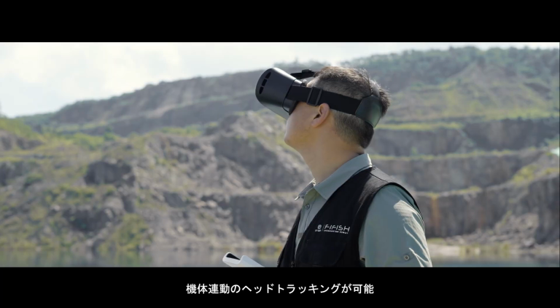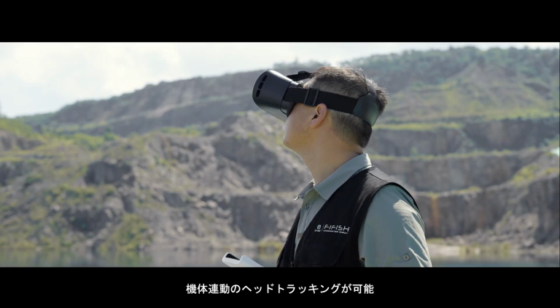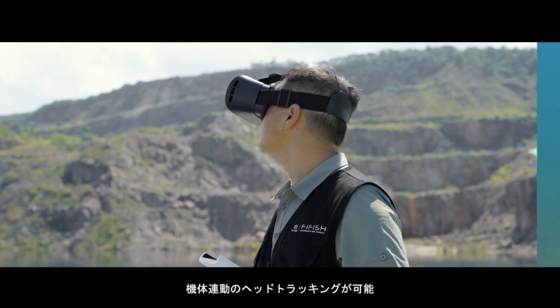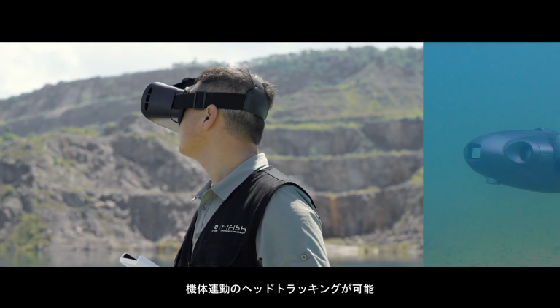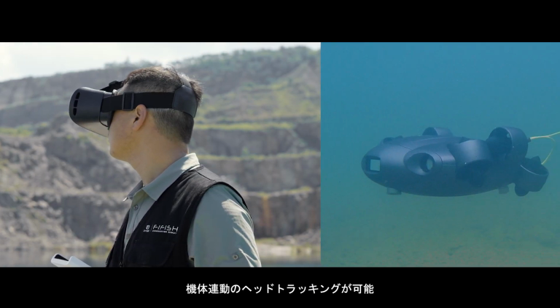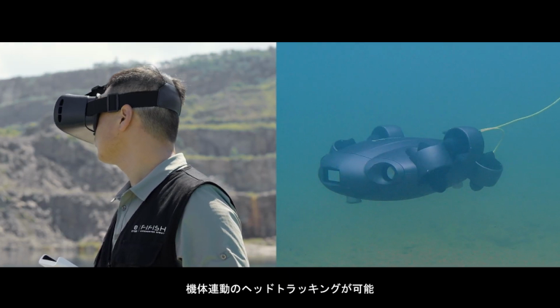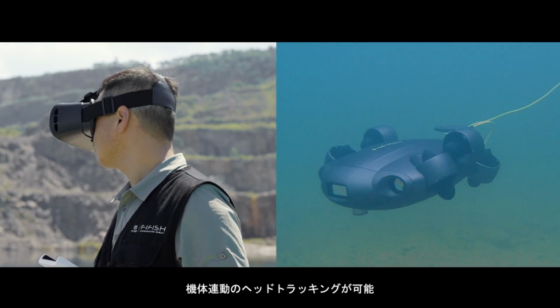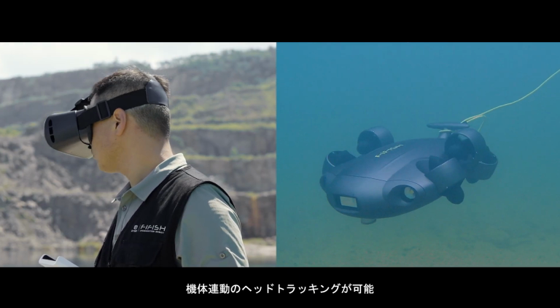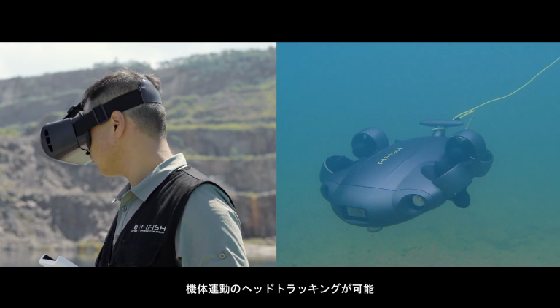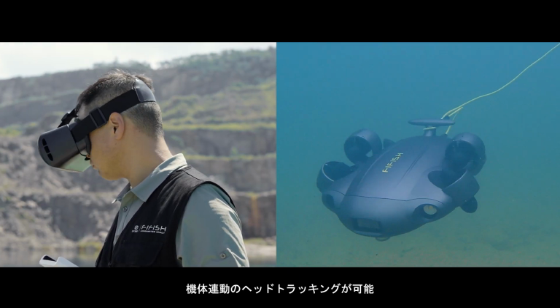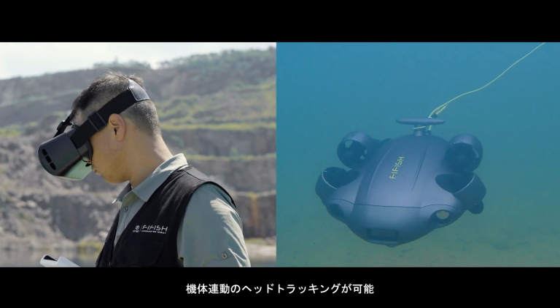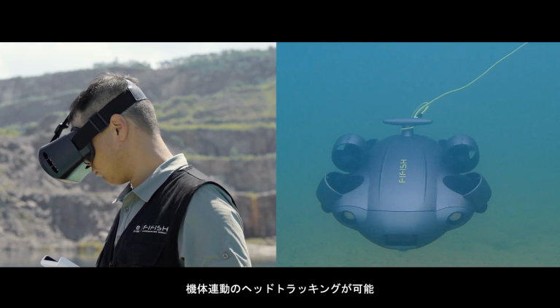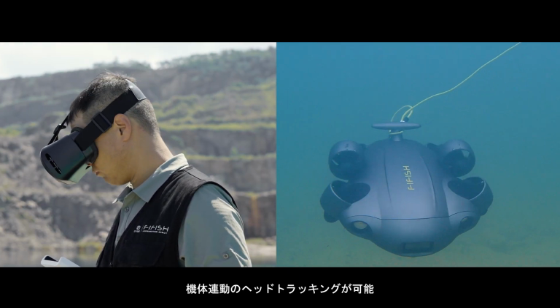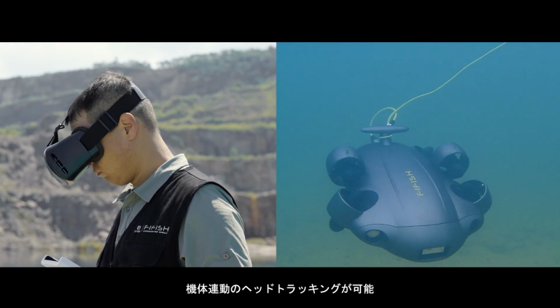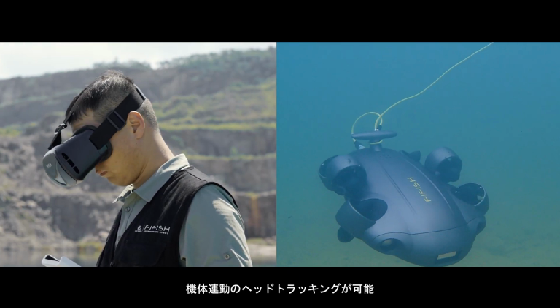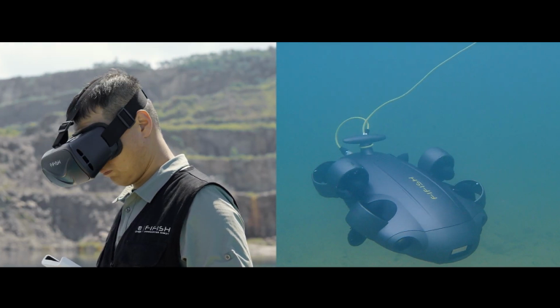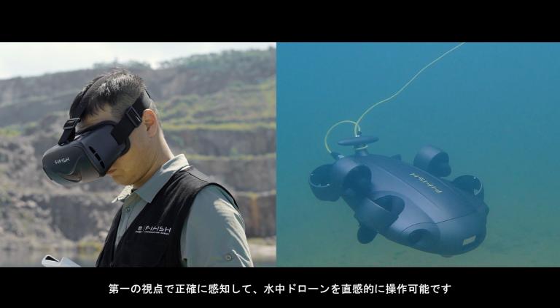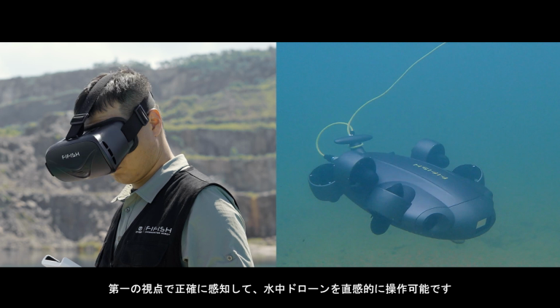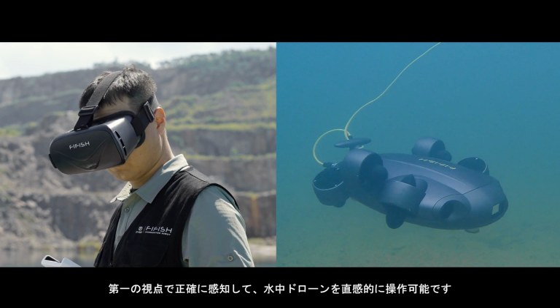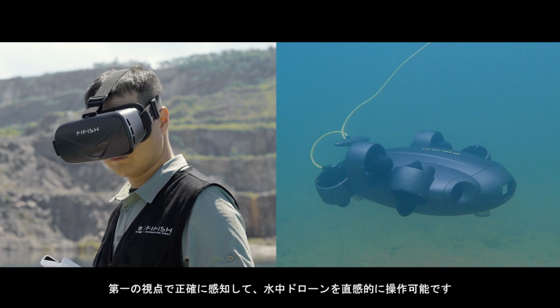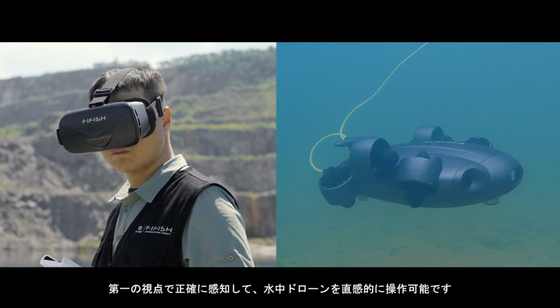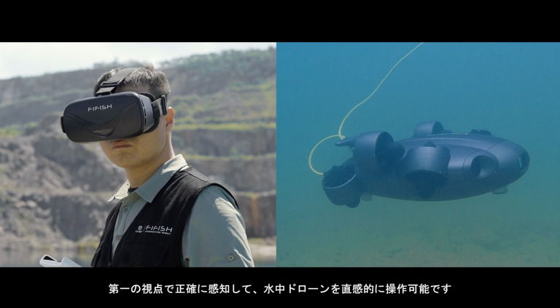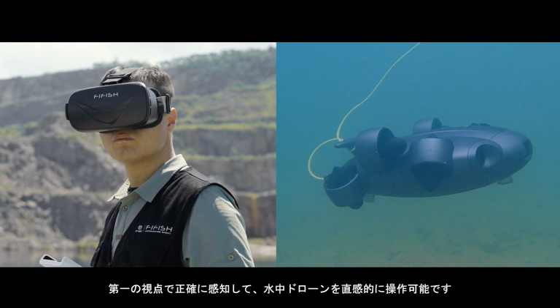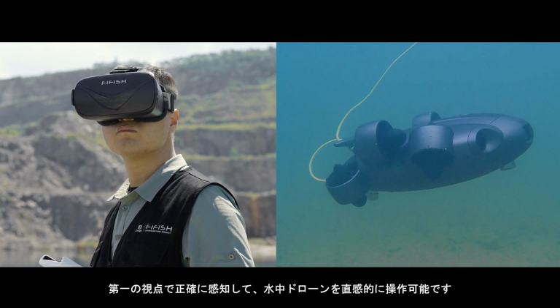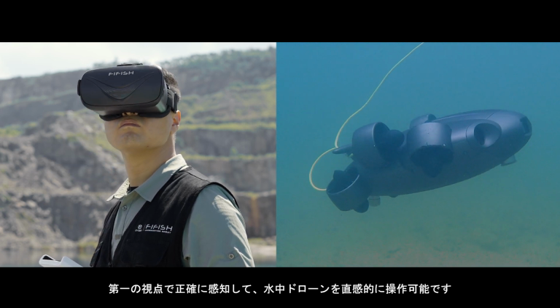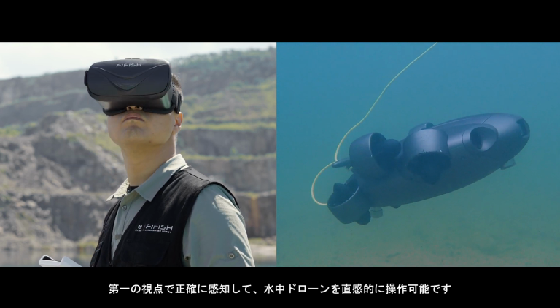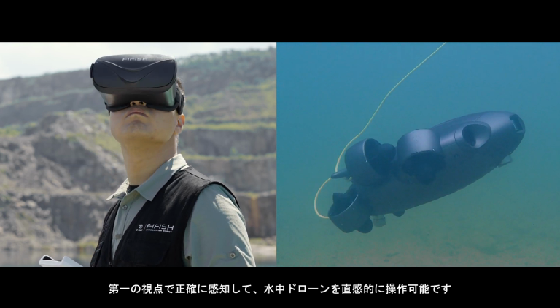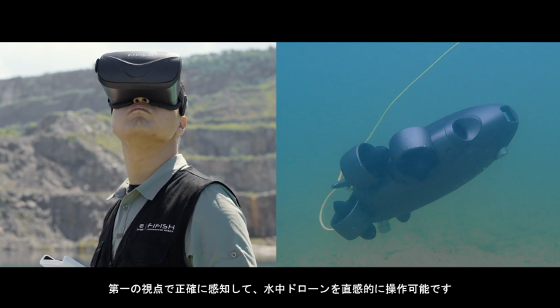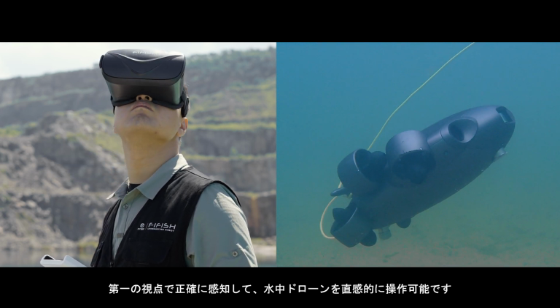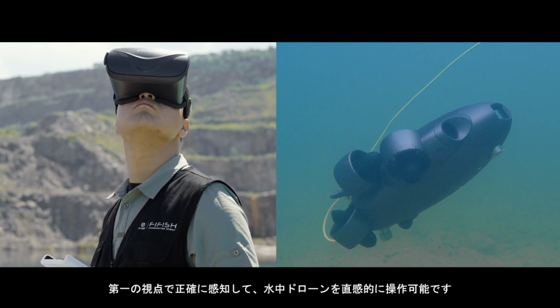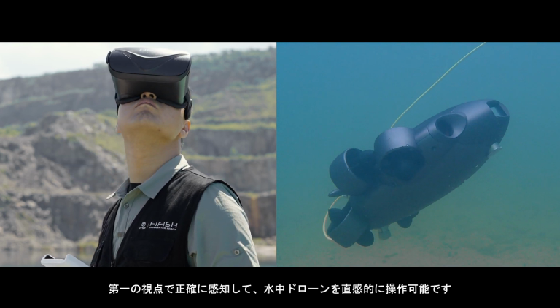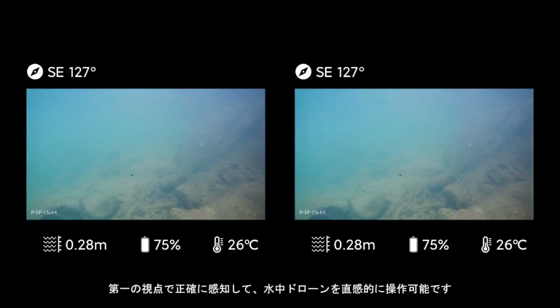Our VR head tracking leverages unique sensory controls, delivering an immersive experience in first-person view of the ROV.